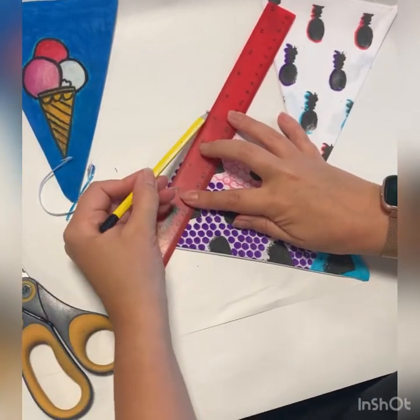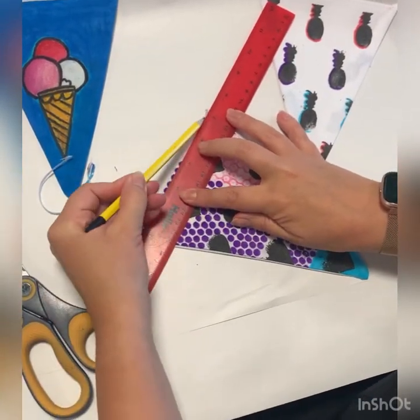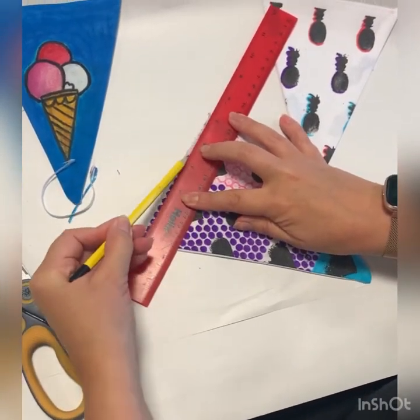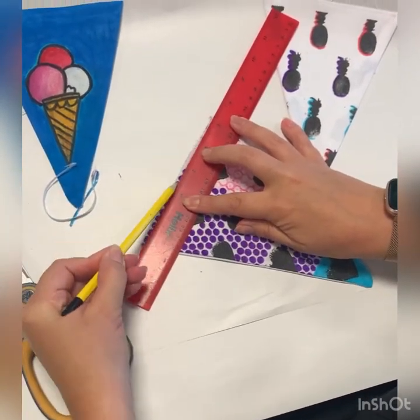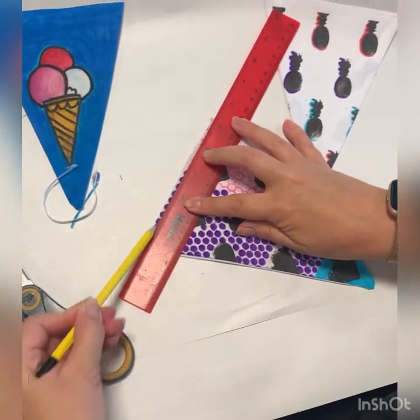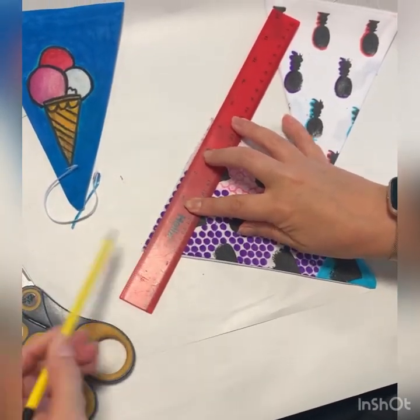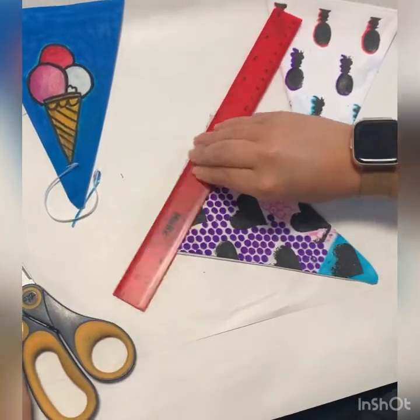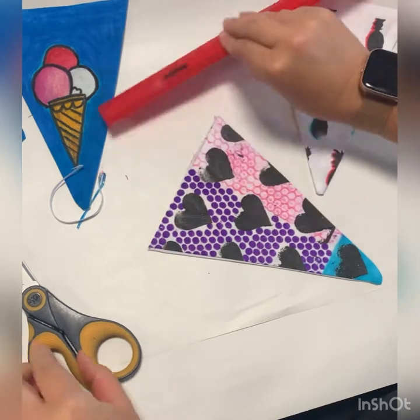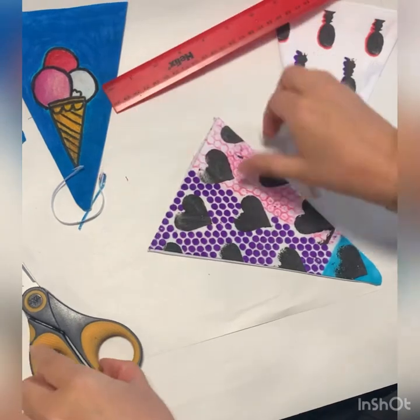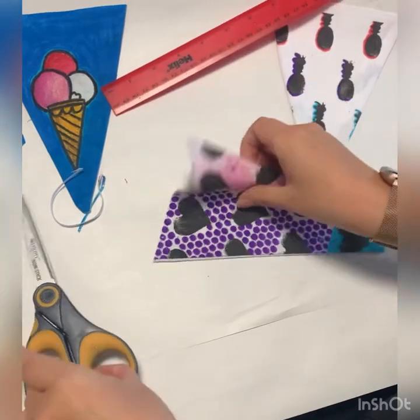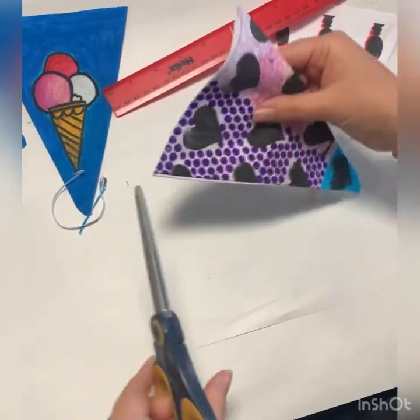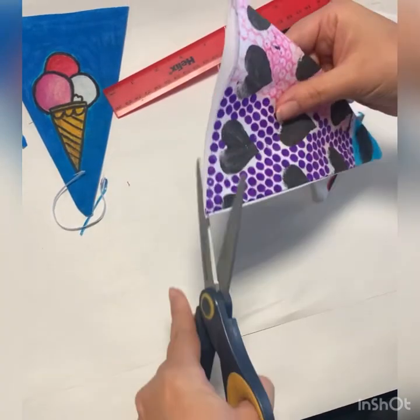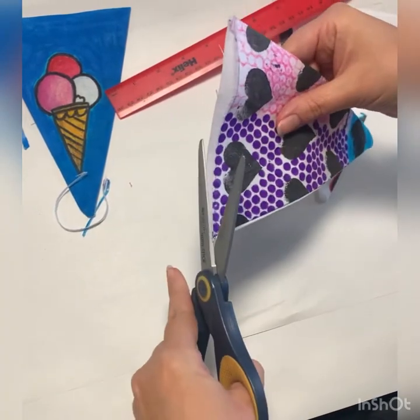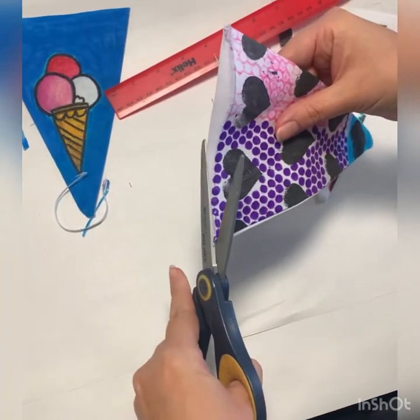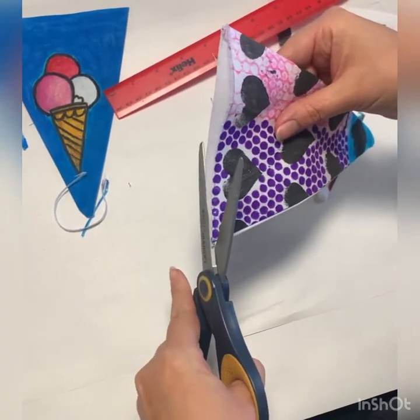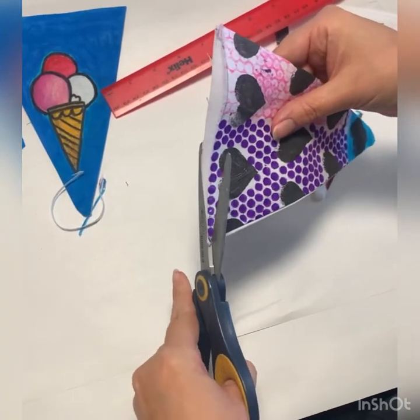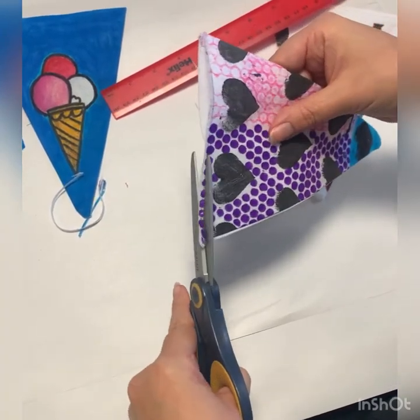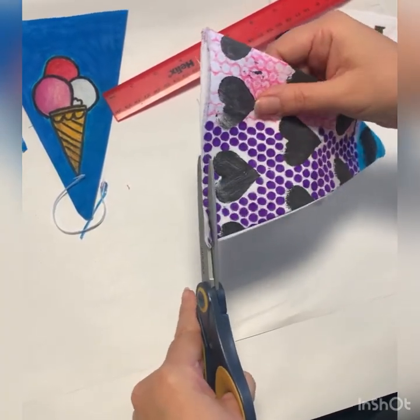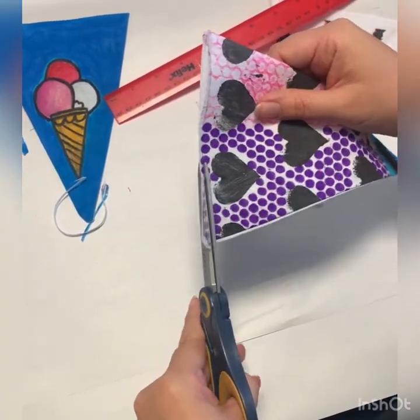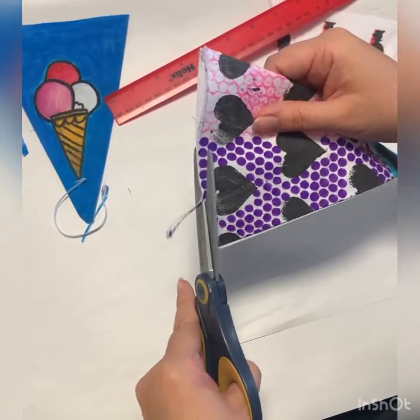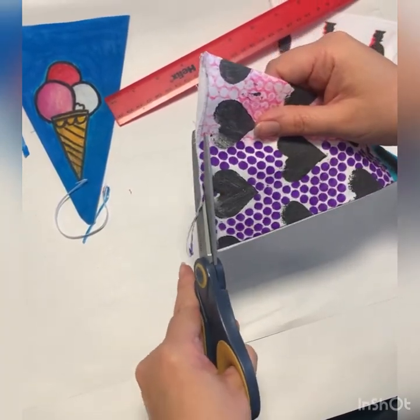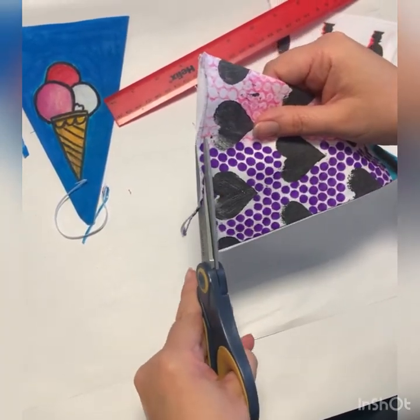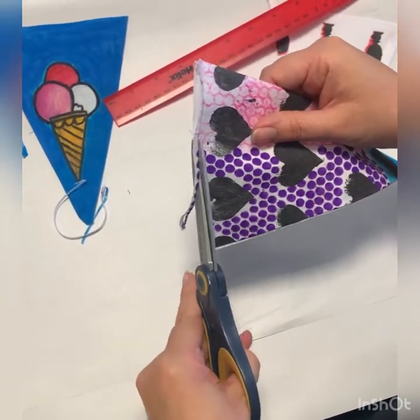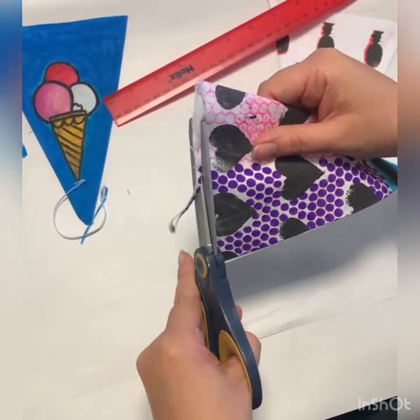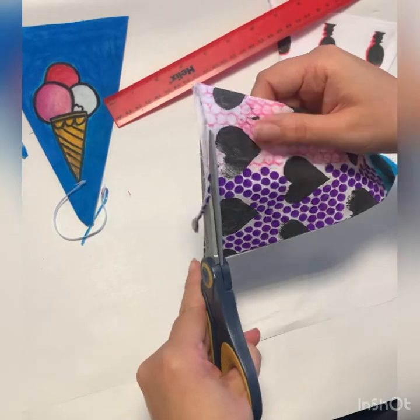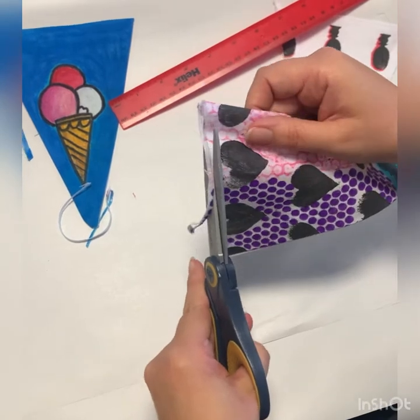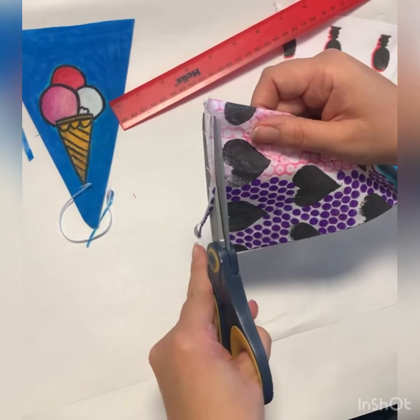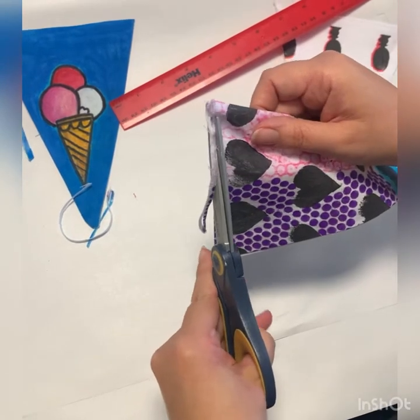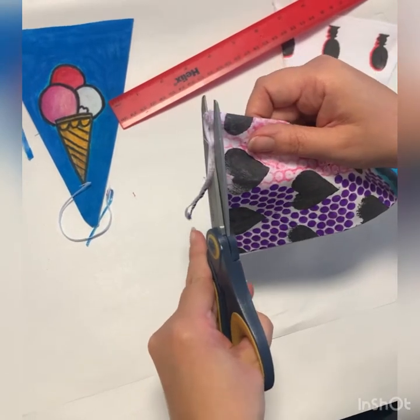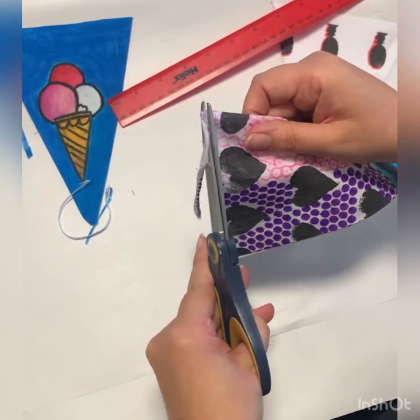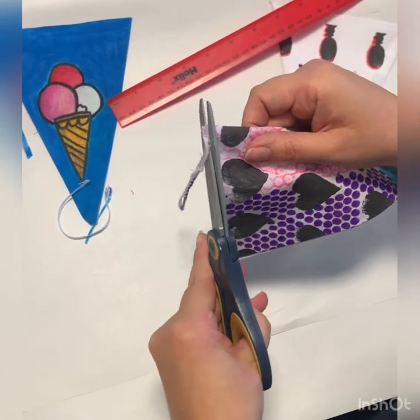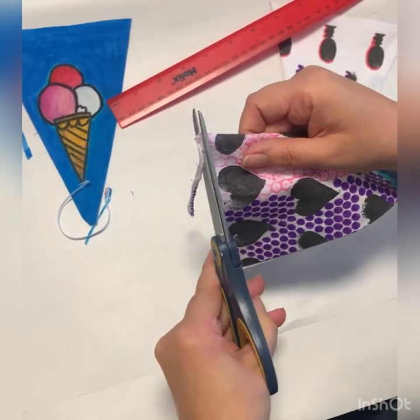Complete this to all three bunting triangles. This will ensure the top is neat, ready for the next stage in sewing.